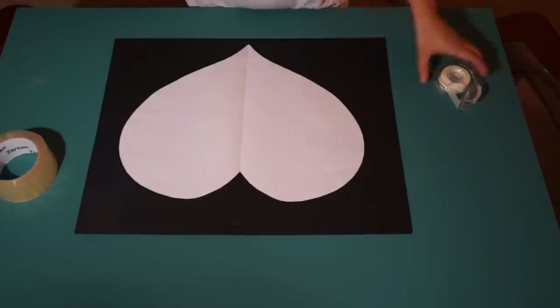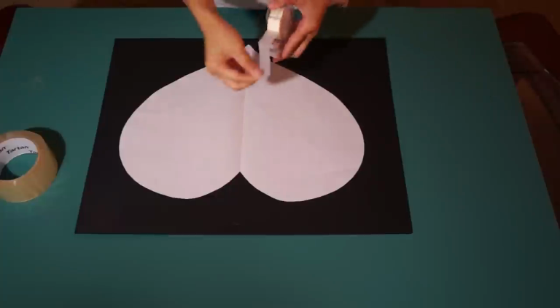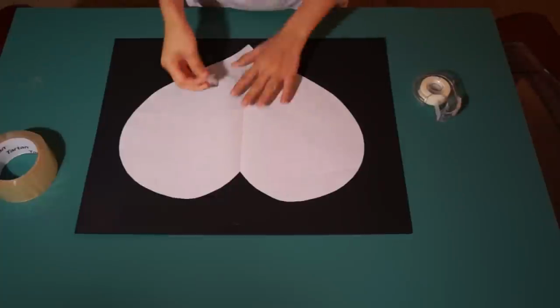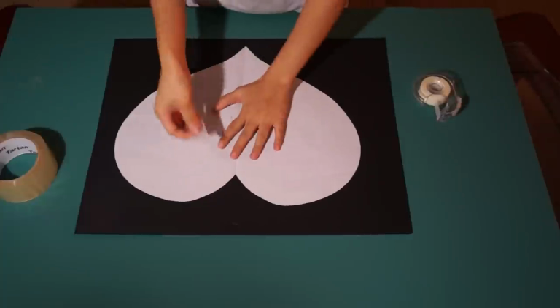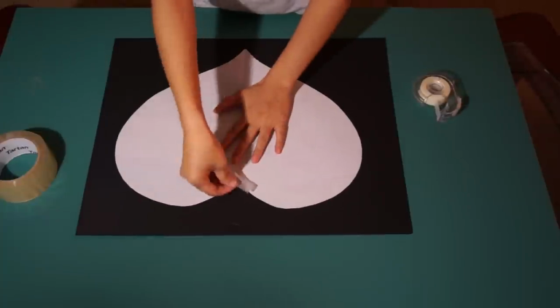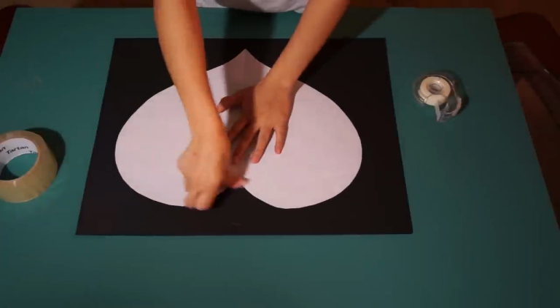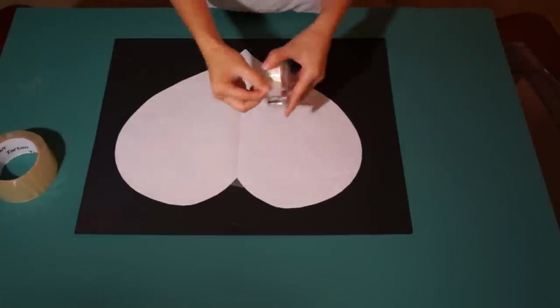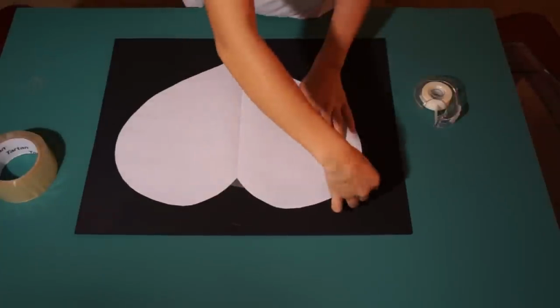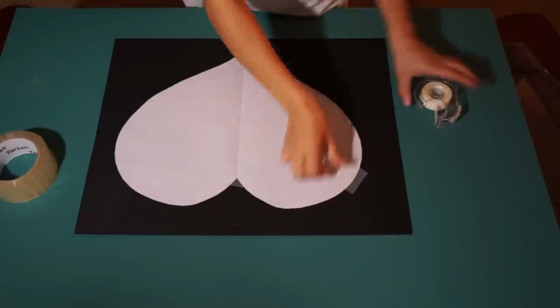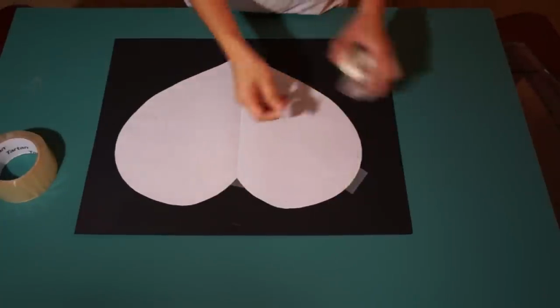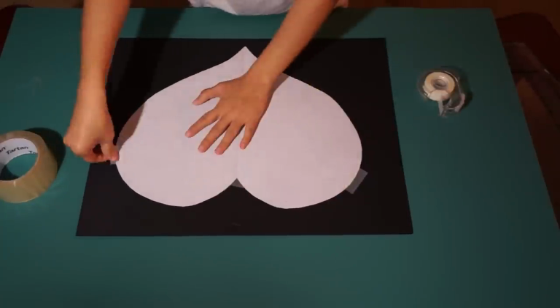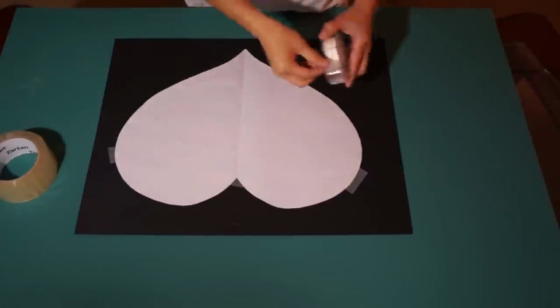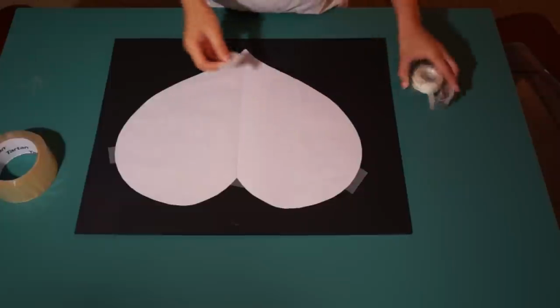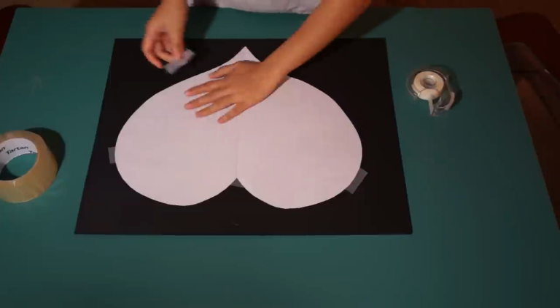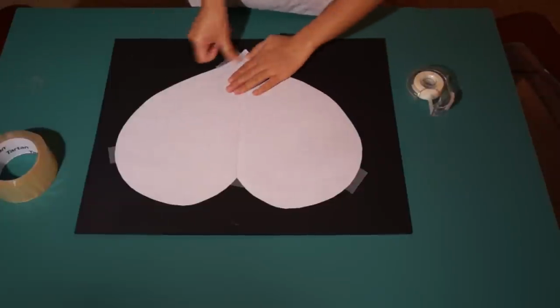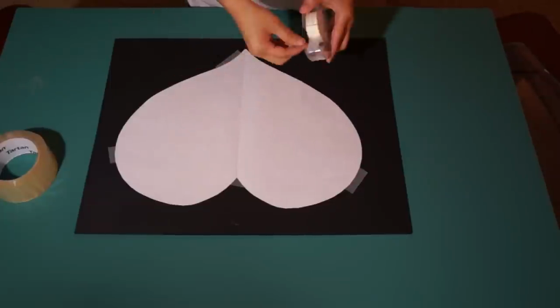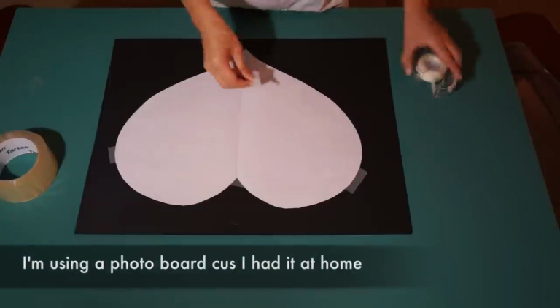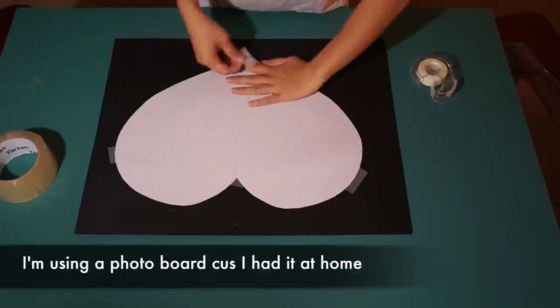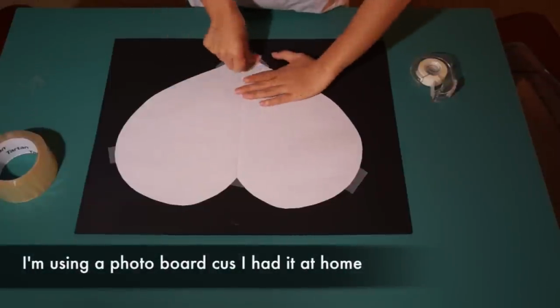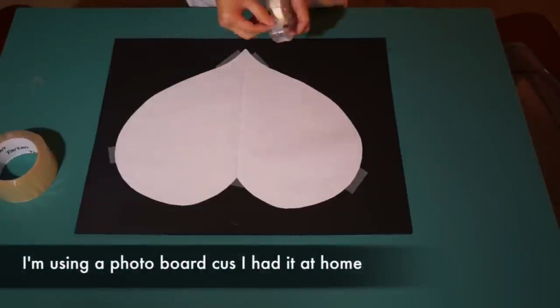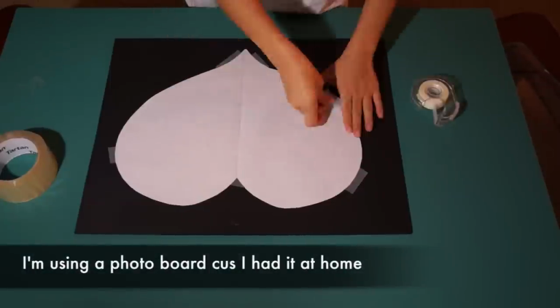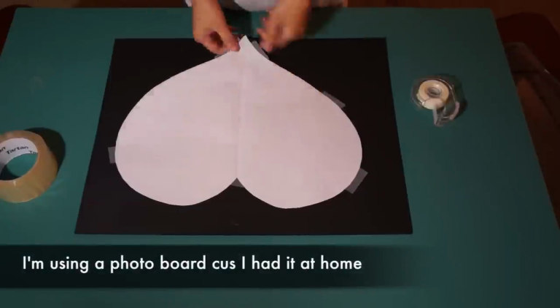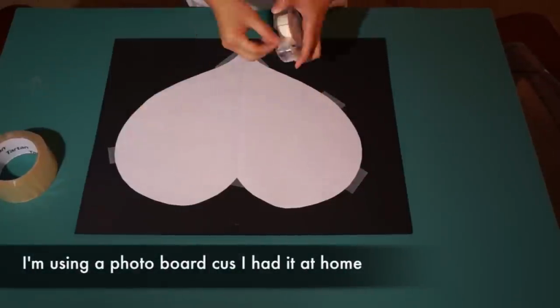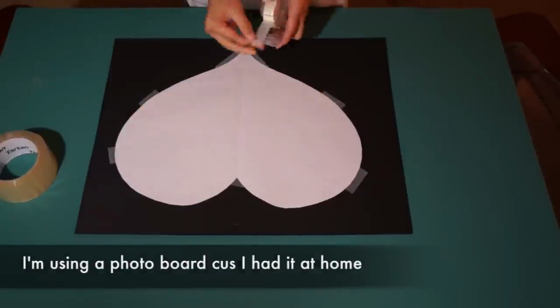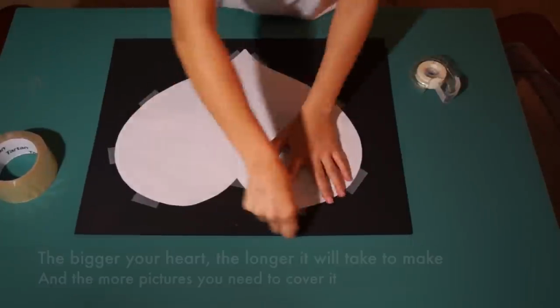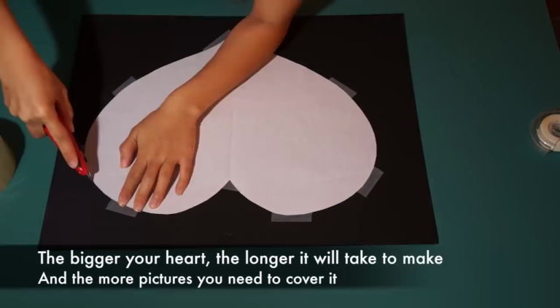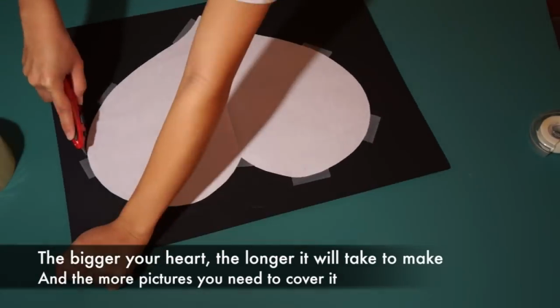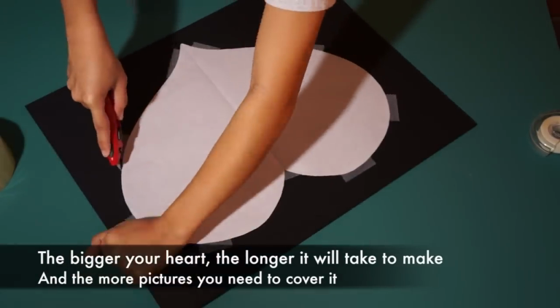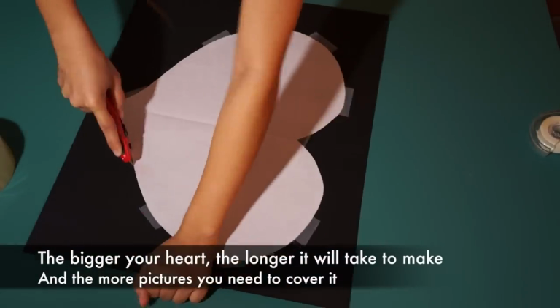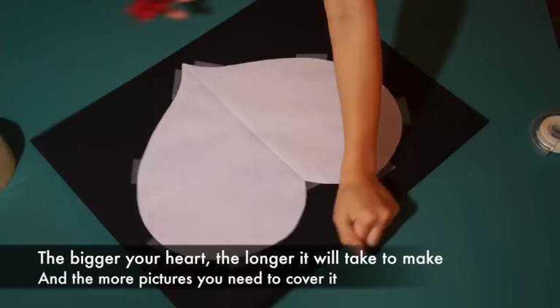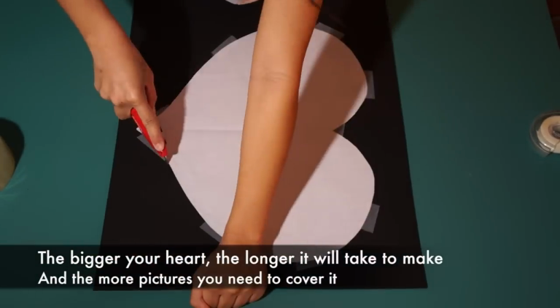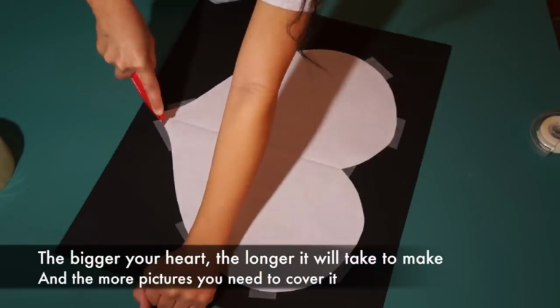The first thing you want to do is design your heart shape and cut it out. Then find a piece of cardboard that will fit the size of your heart and tape it onto the cardboard. Then take an X-Acto knife and cut out the heart.